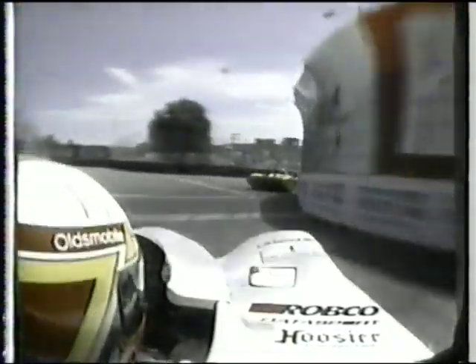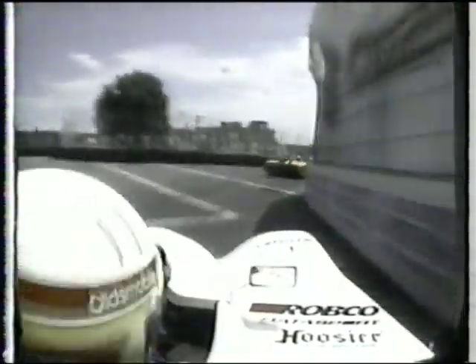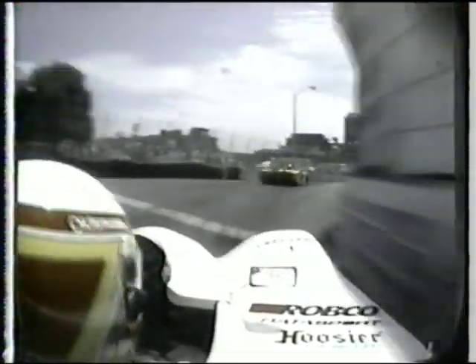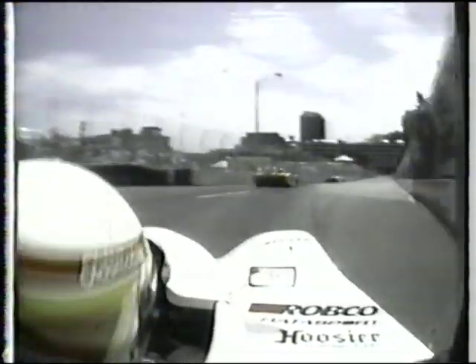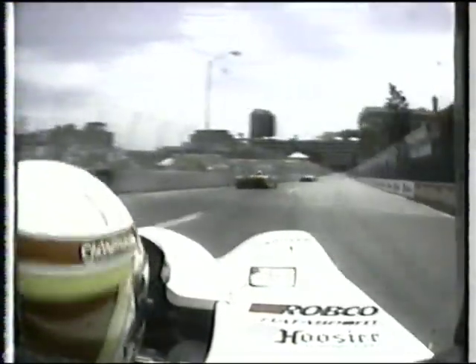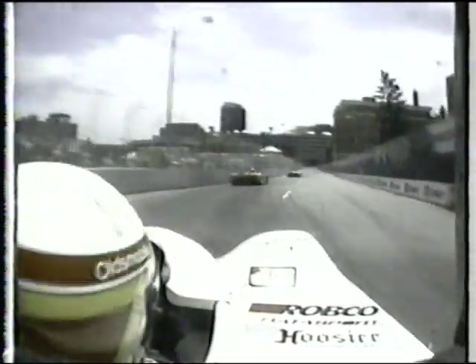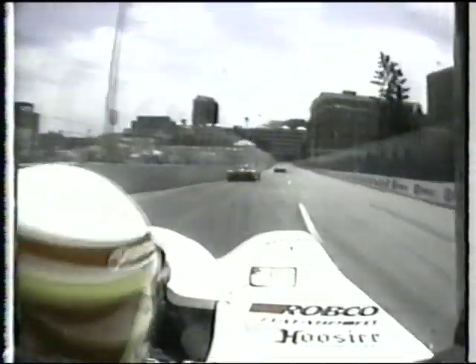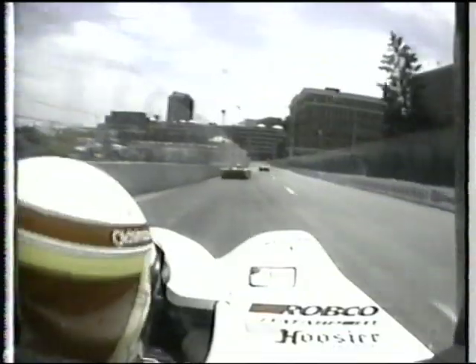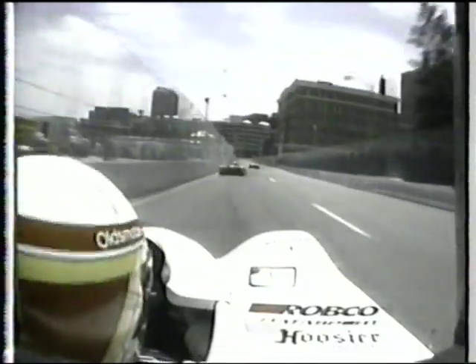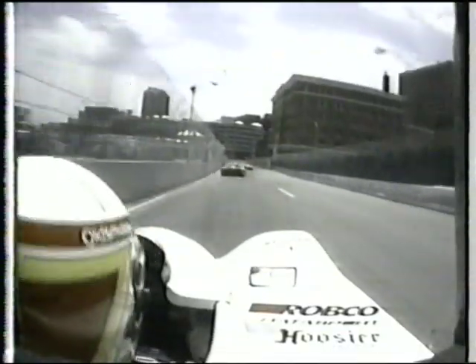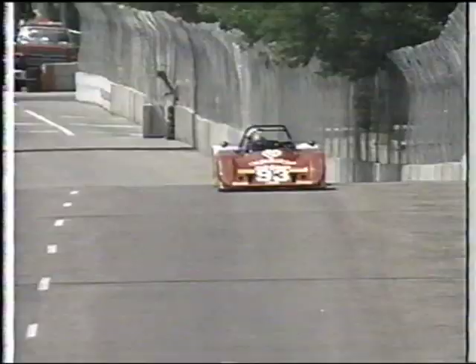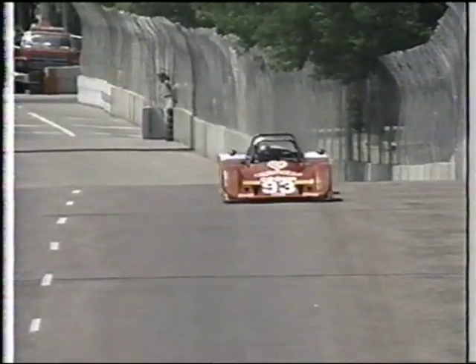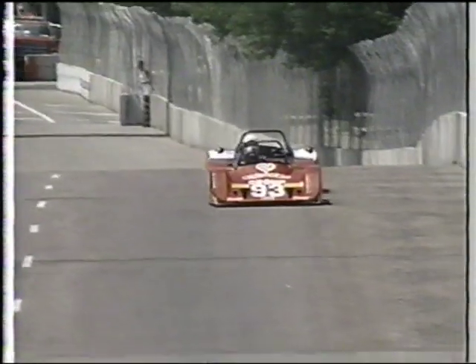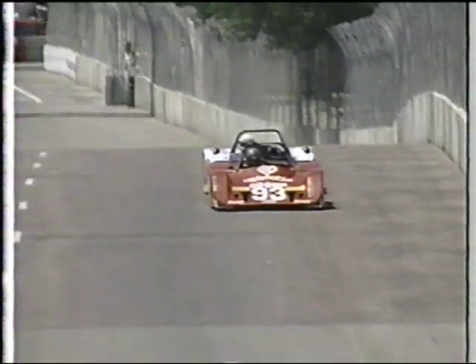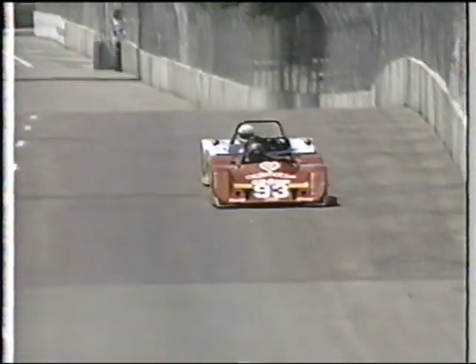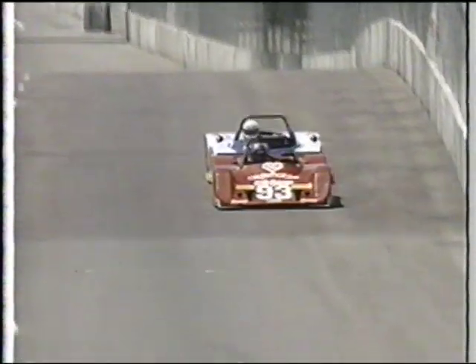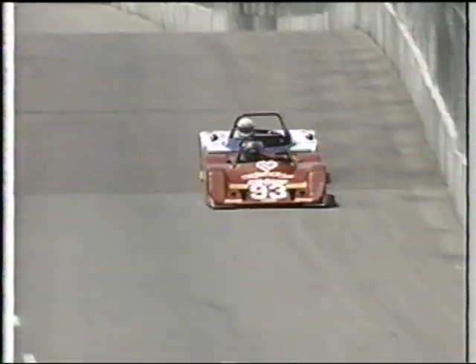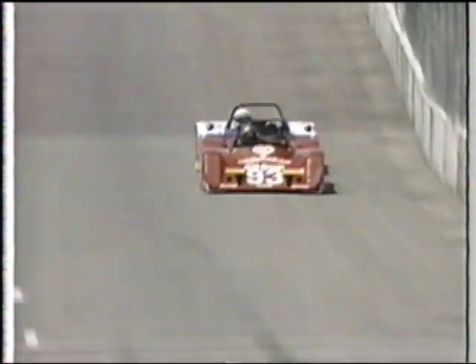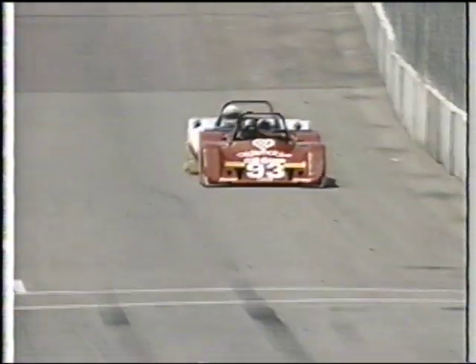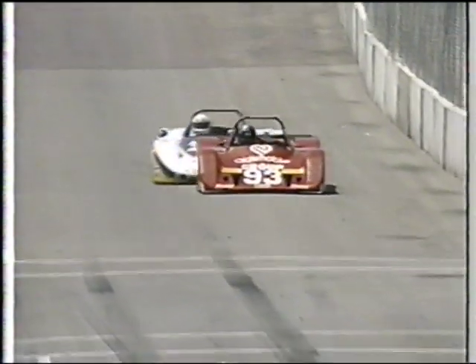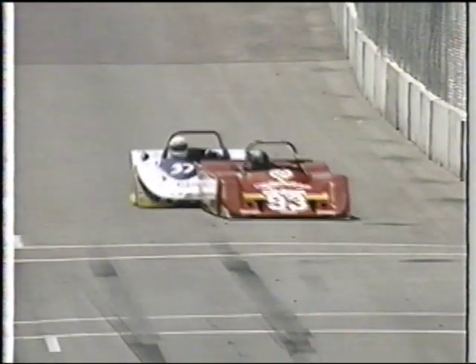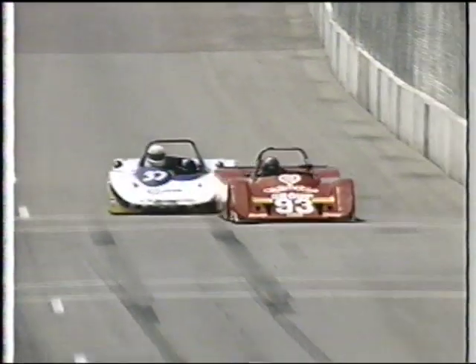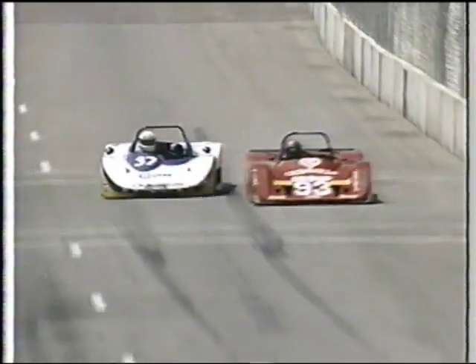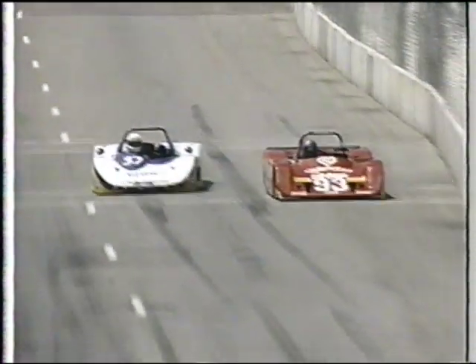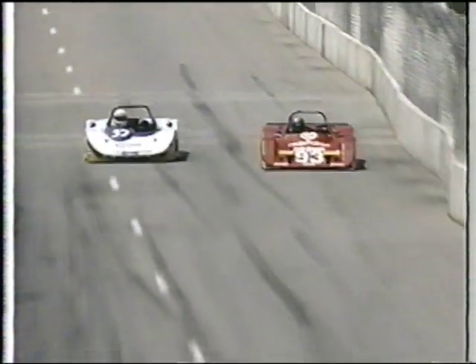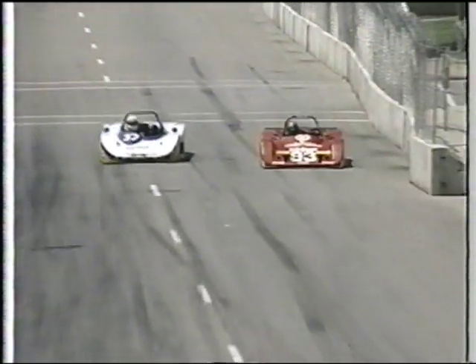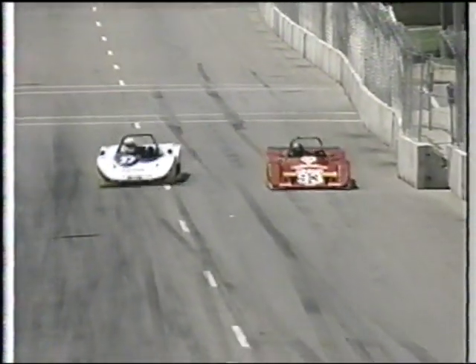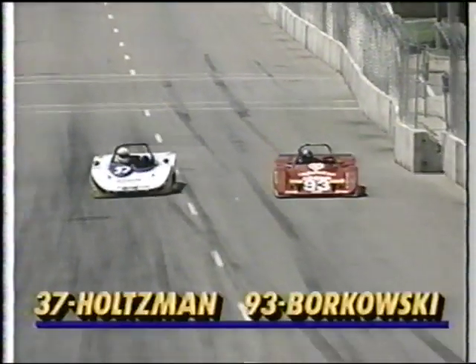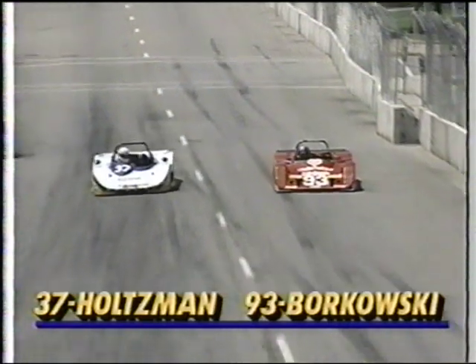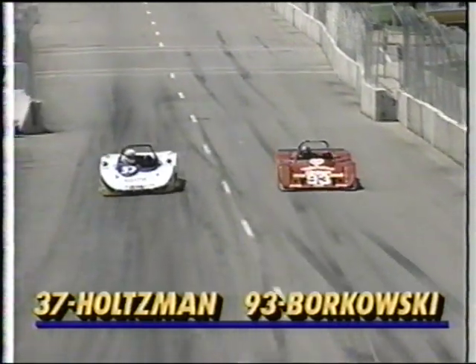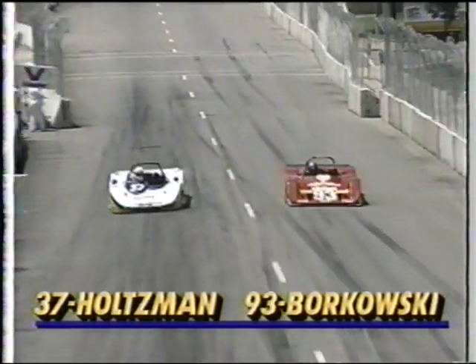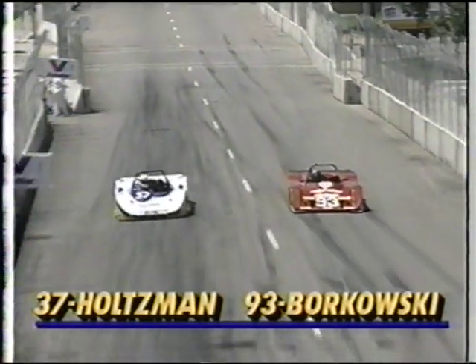It was here a couple of seasons back that he broke his wrist, I do believe. Meanwhile, there is that battle — Holtzman bumped him, and Borkowski reacted.